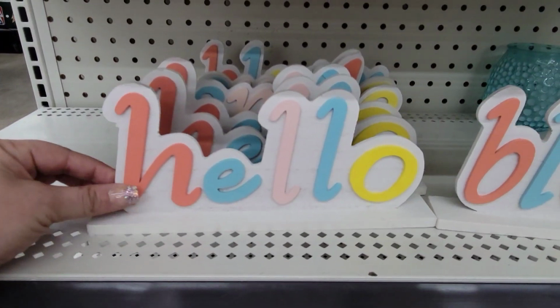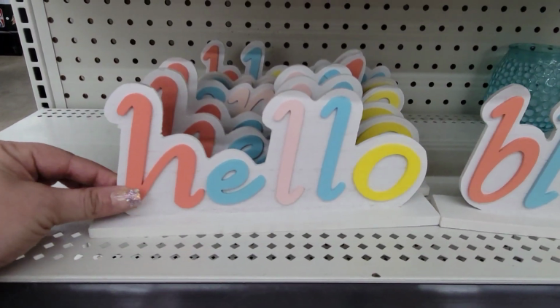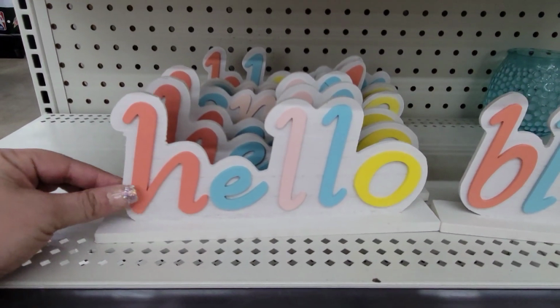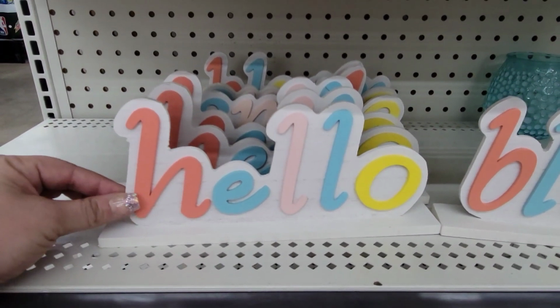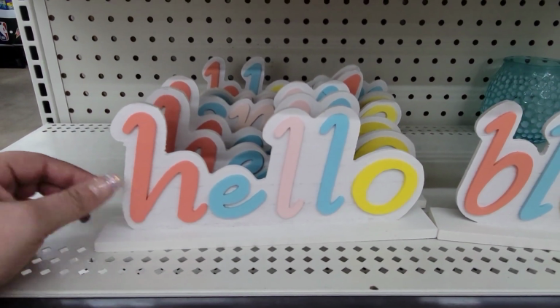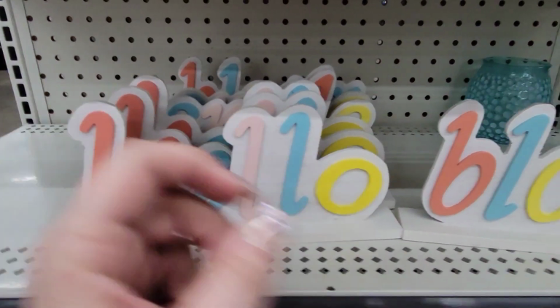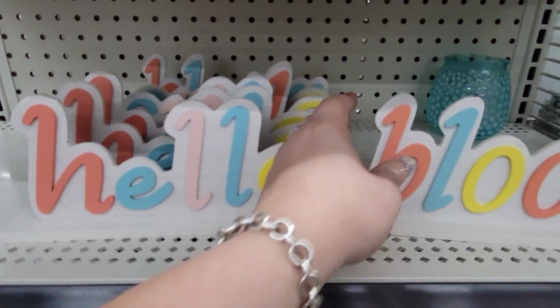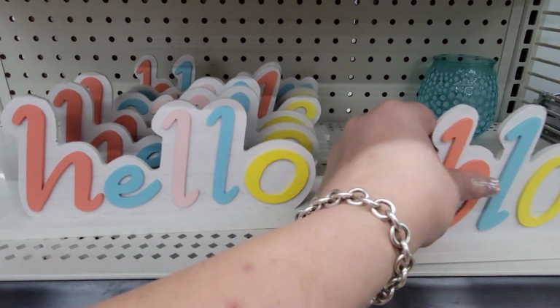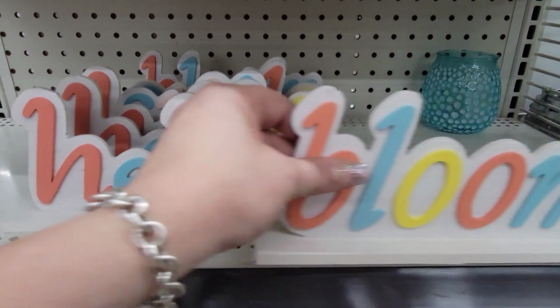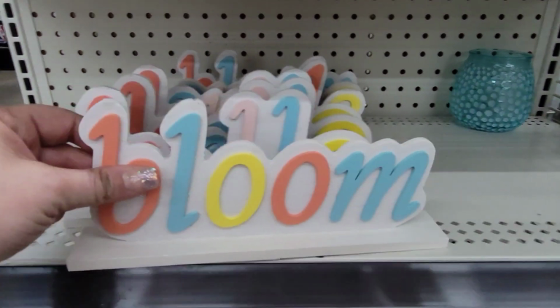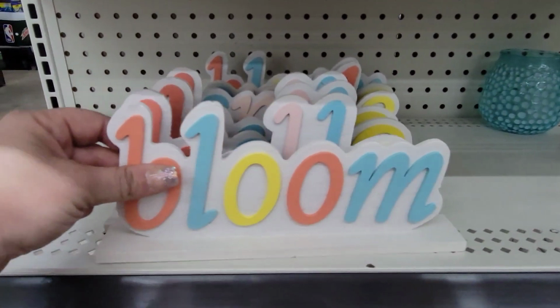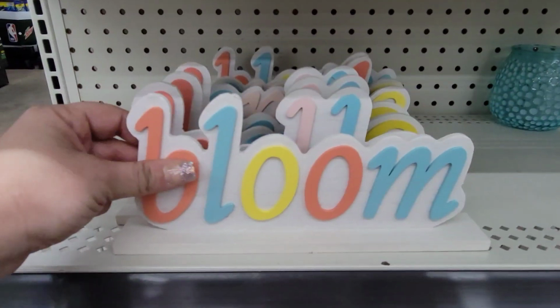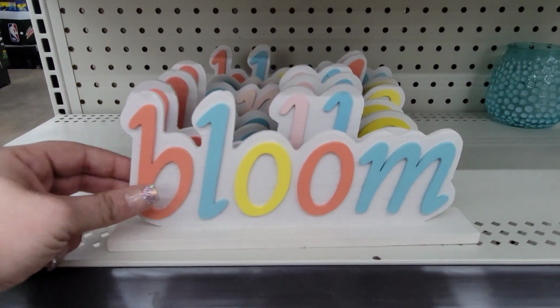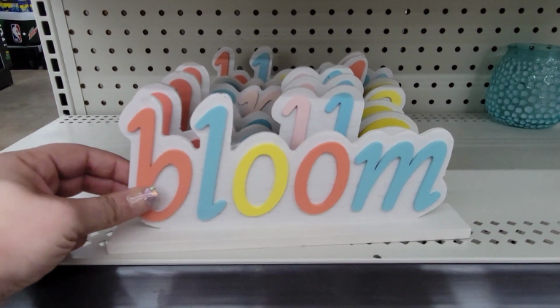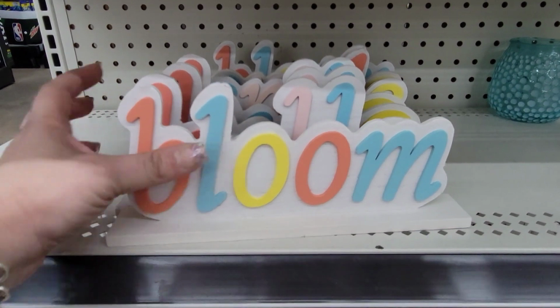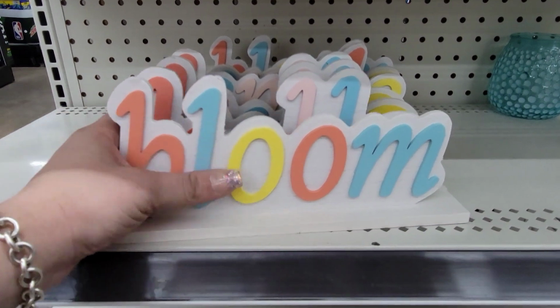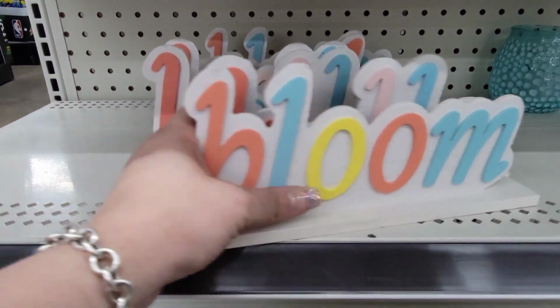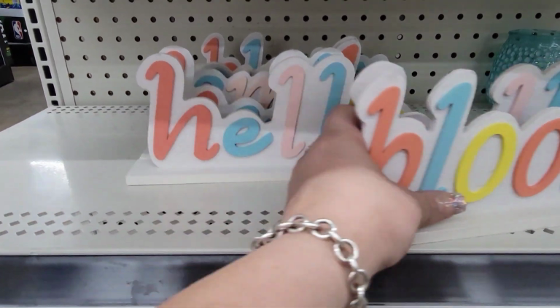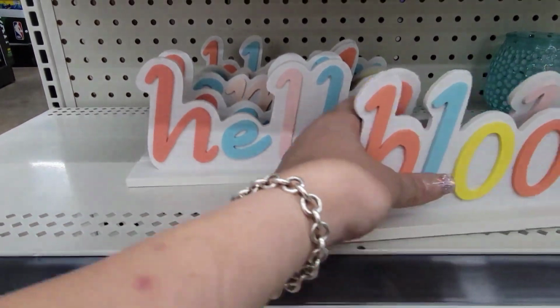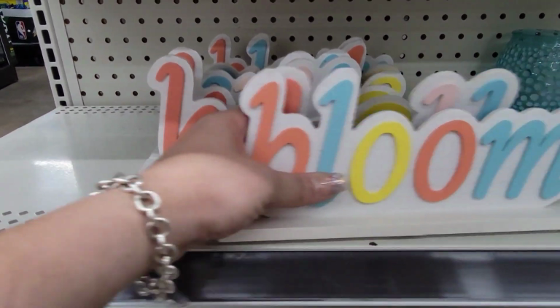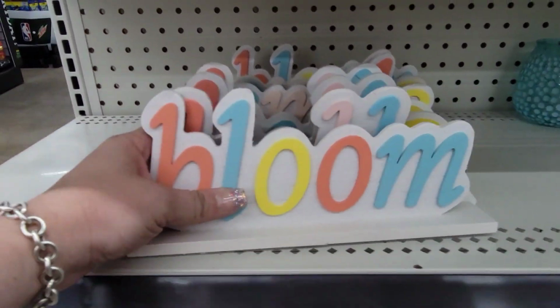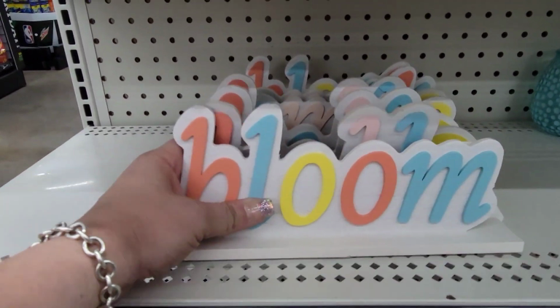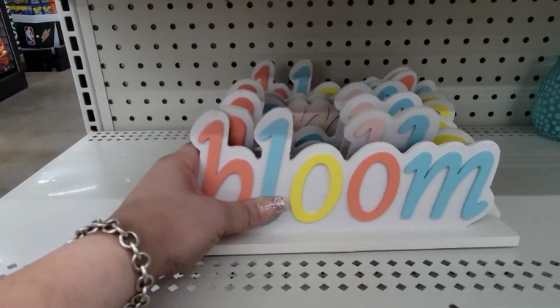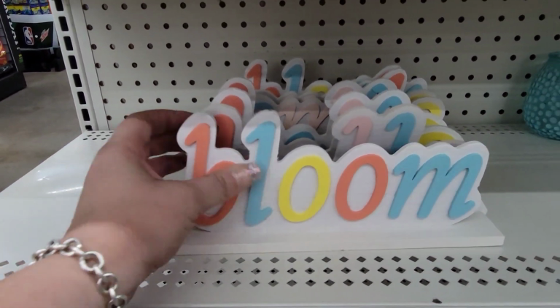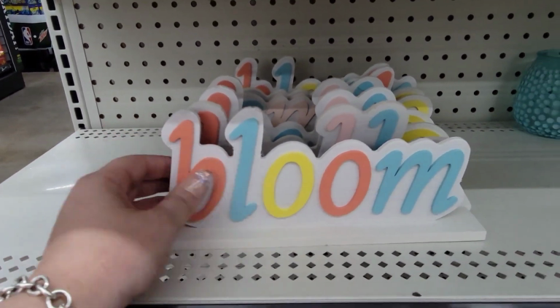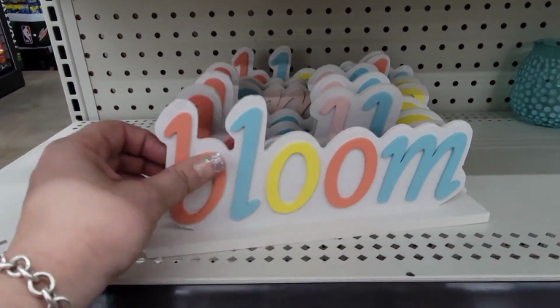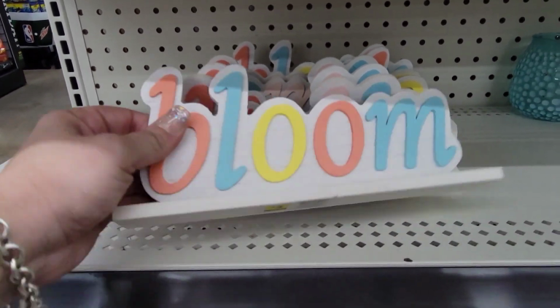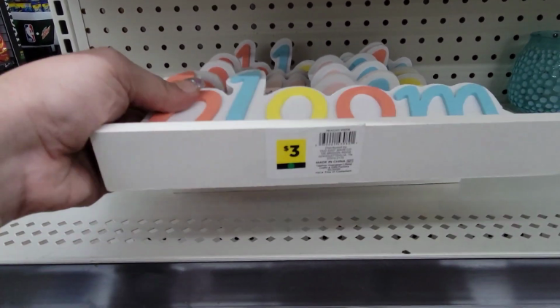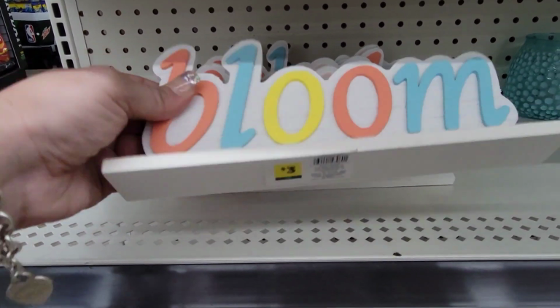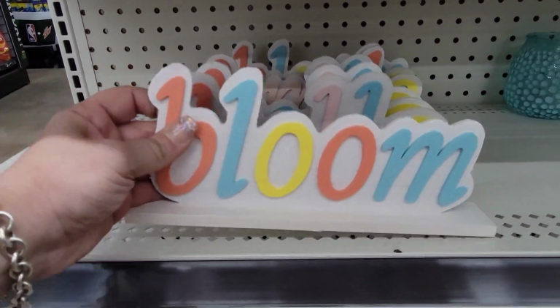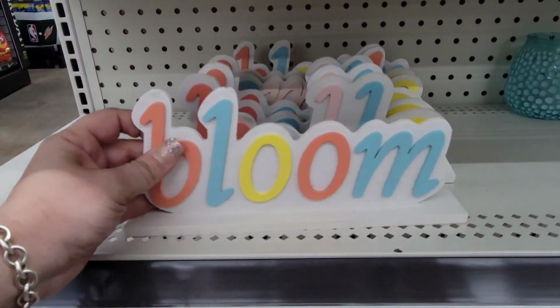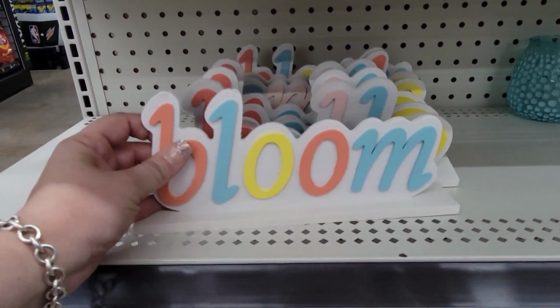They have these little cute decor pieces — 'Hello' and 'Bloom.' Those are the two I'm finding. They're going for $3.